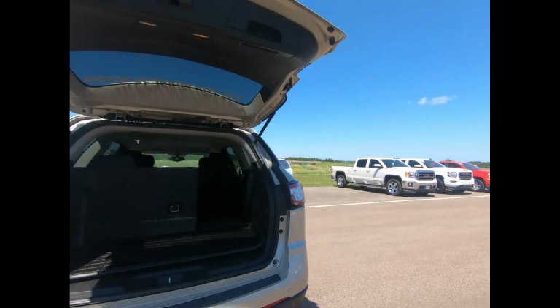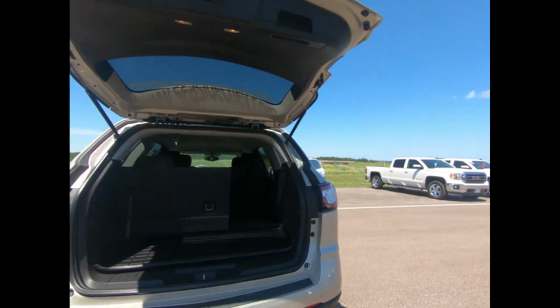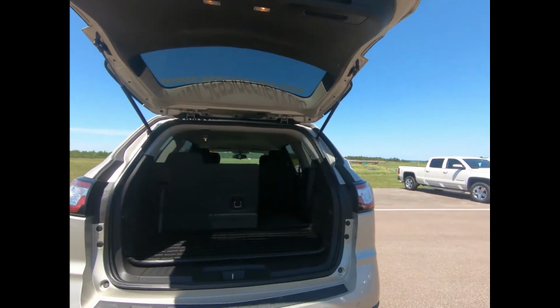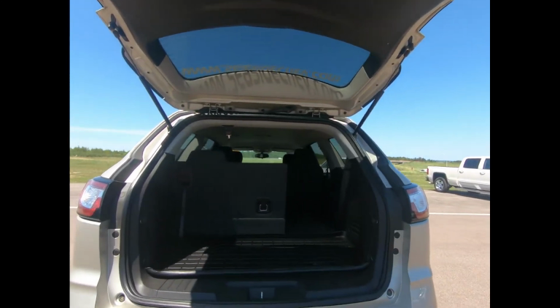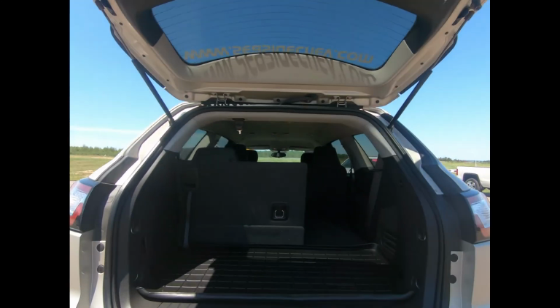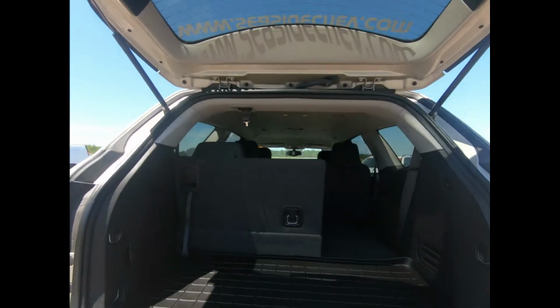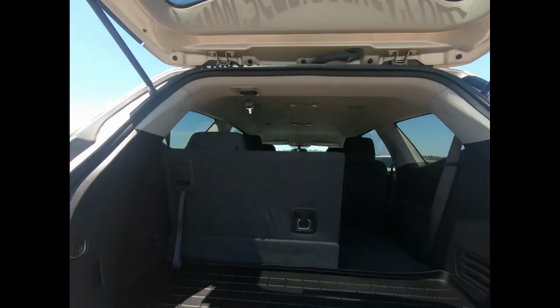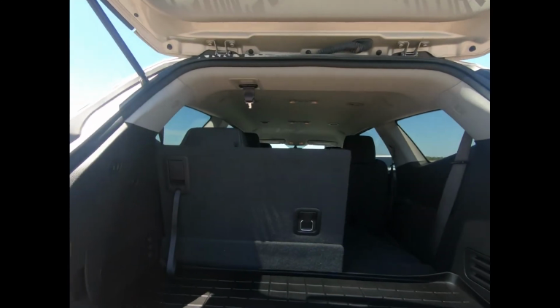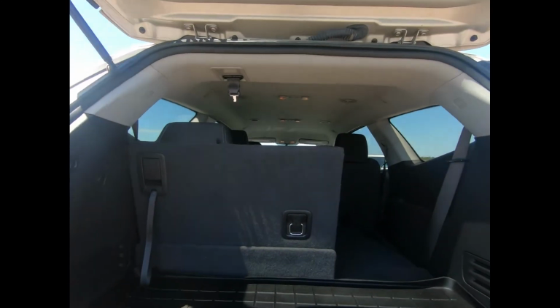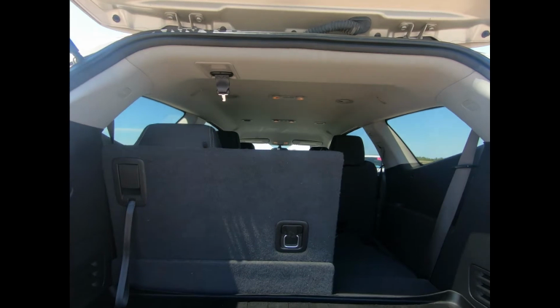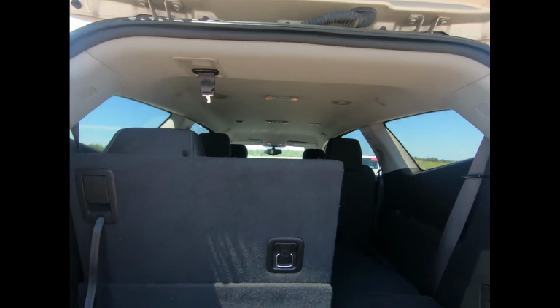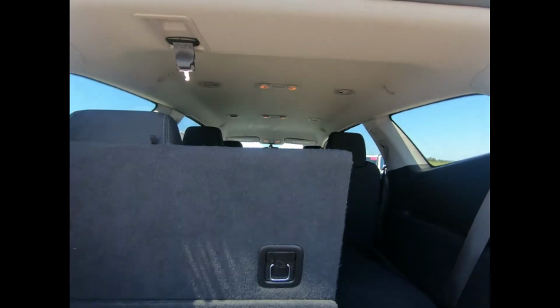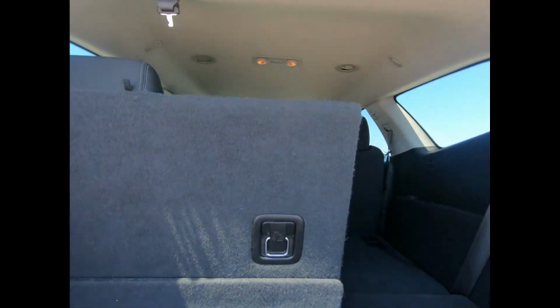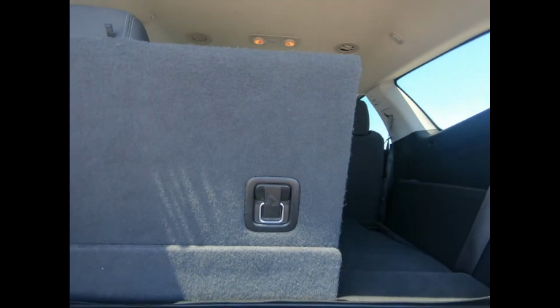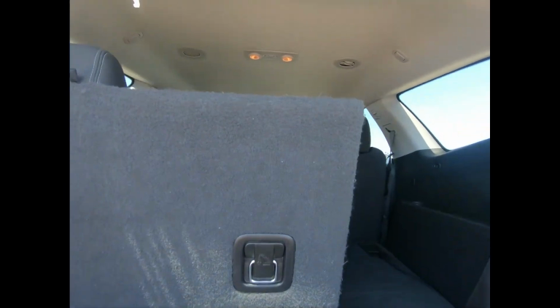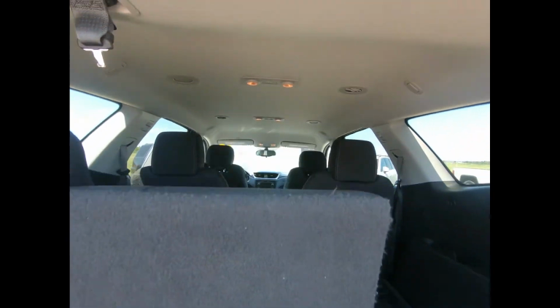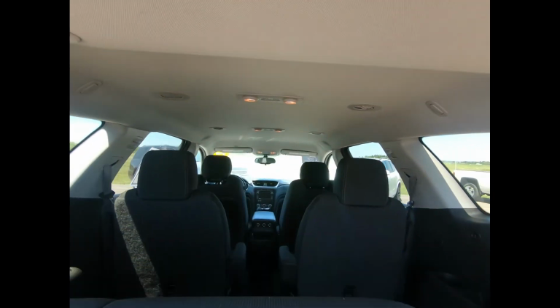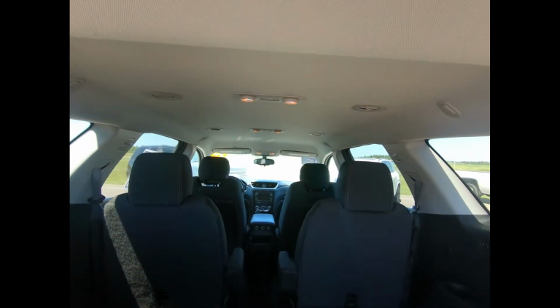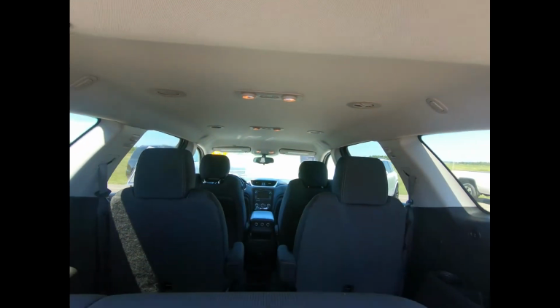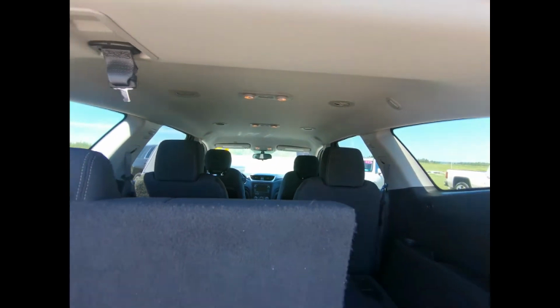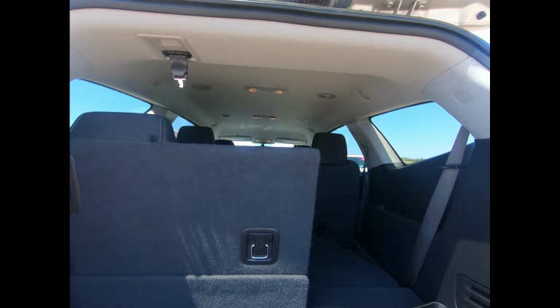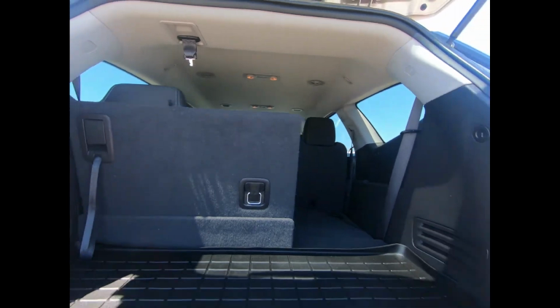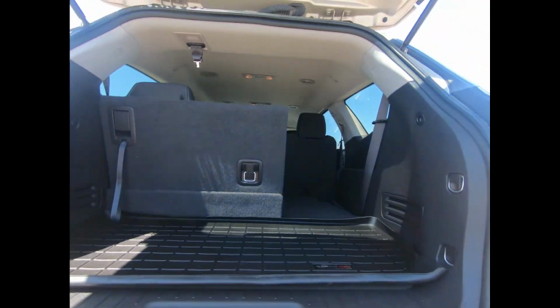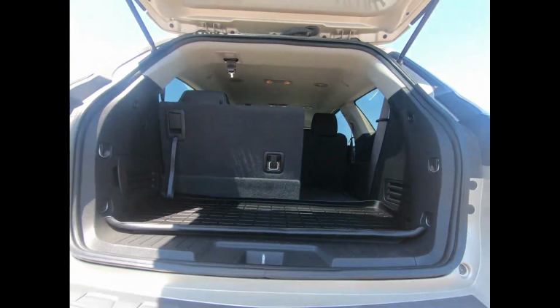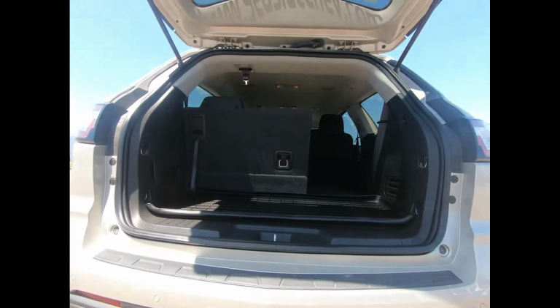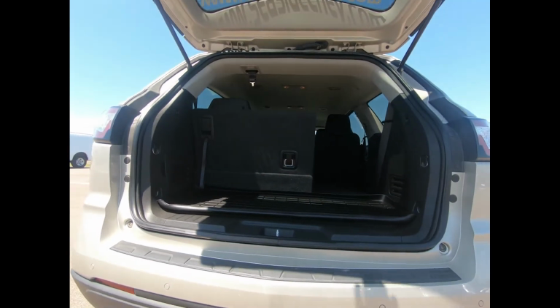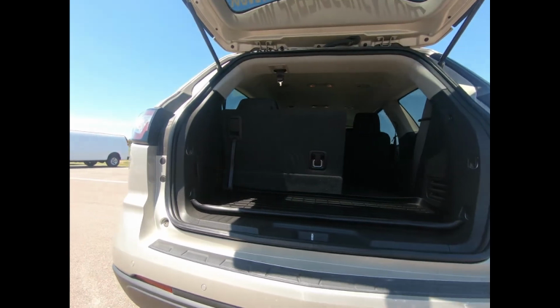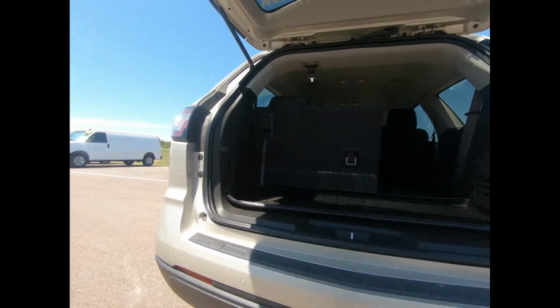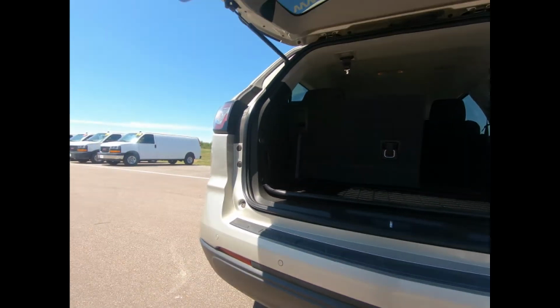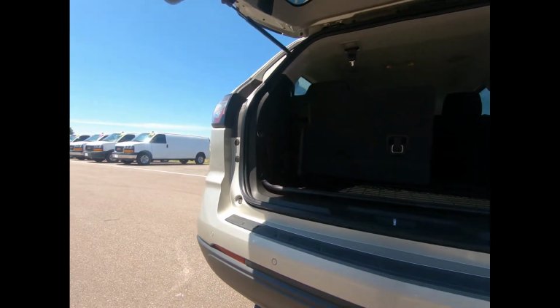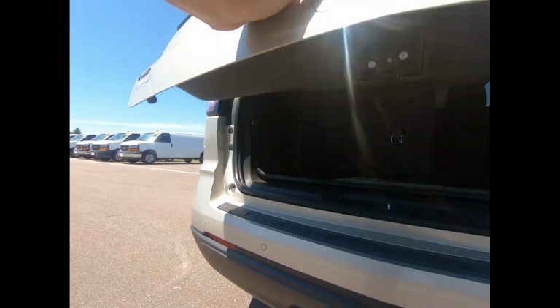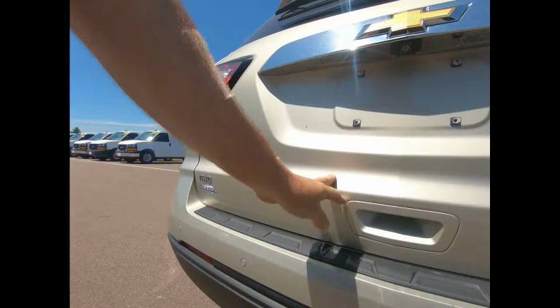The Traverse has 23 cubic feet of space behind the rear row of seats — that's plenty of space for your luggage. If you need more room for your gear and less for your passengers, the Chevy Traverse has a maximum cargo volume of 98.2 cubic feet.